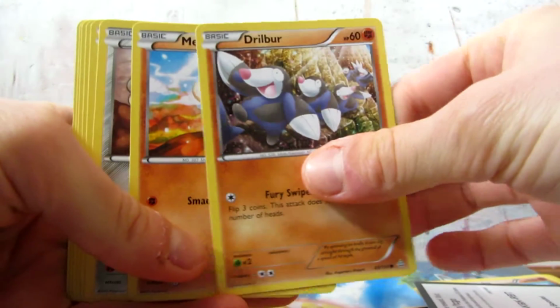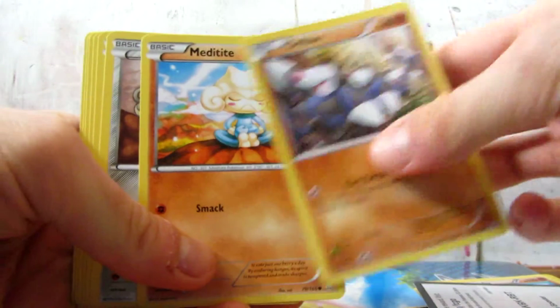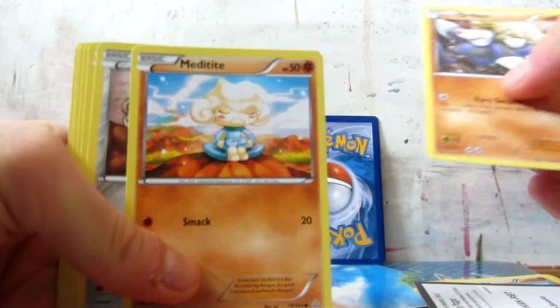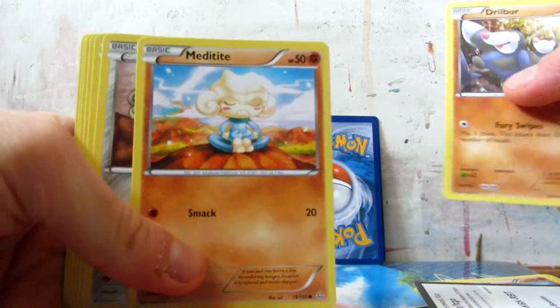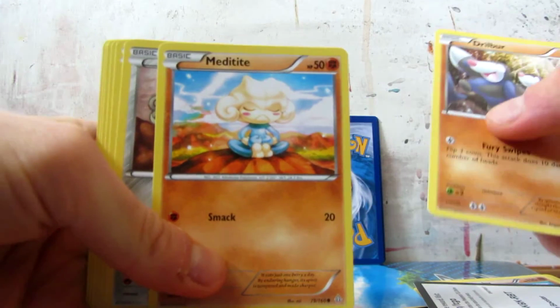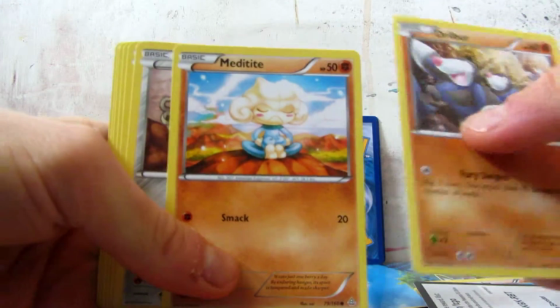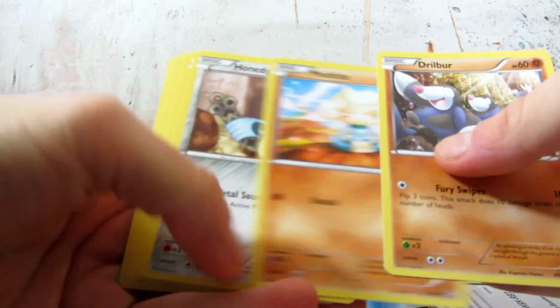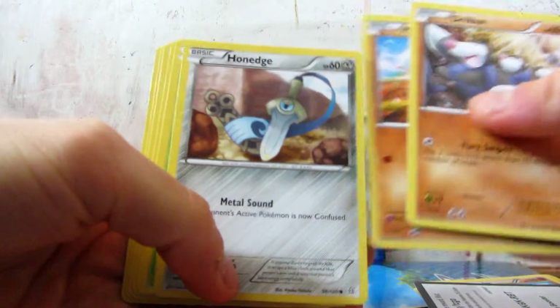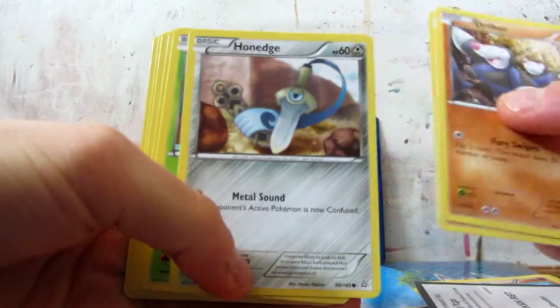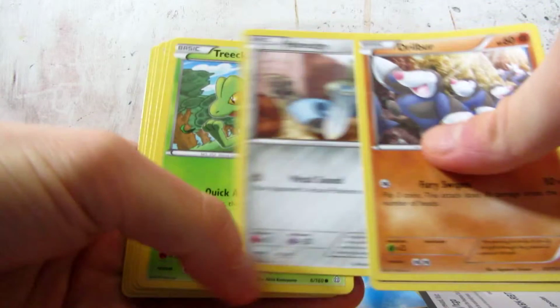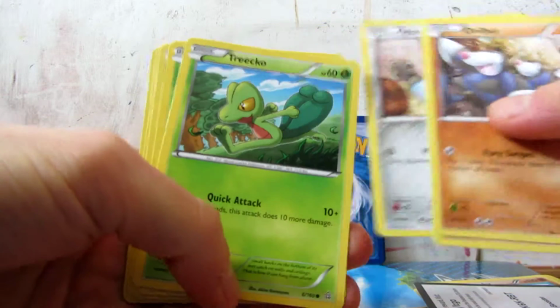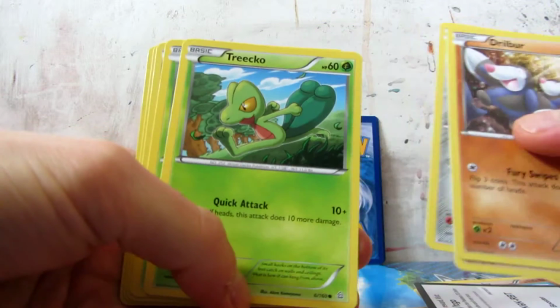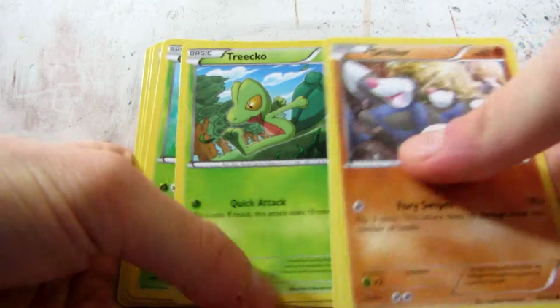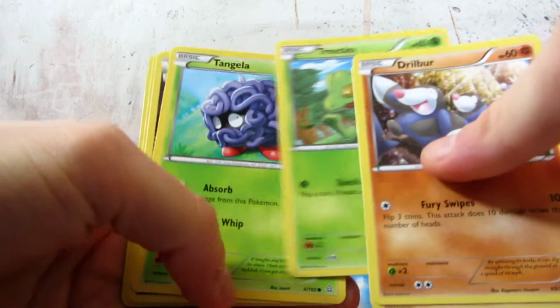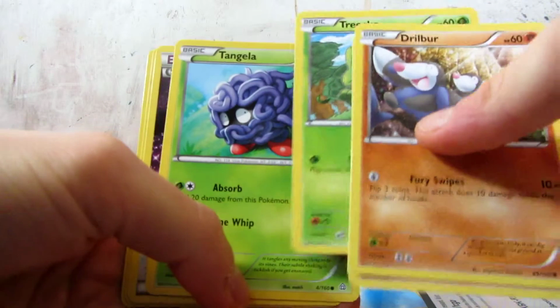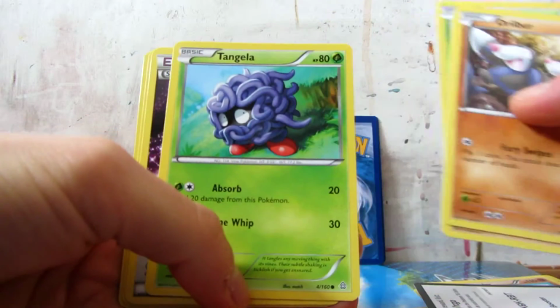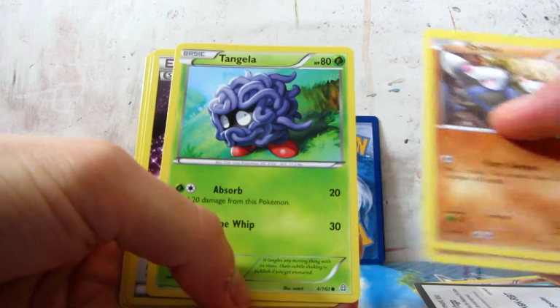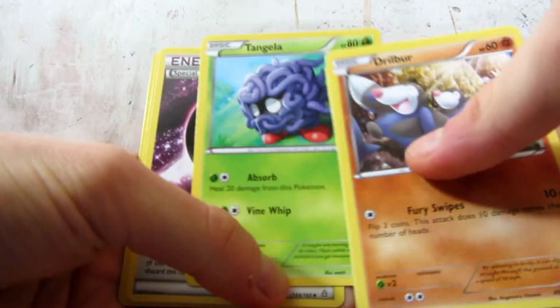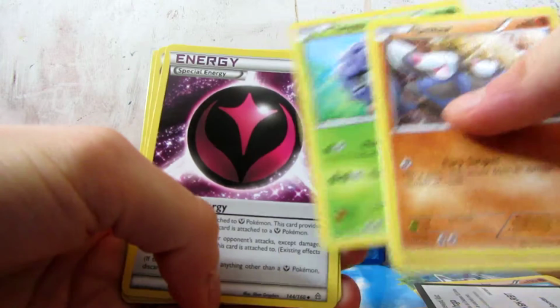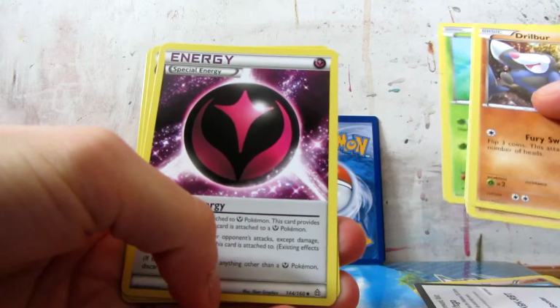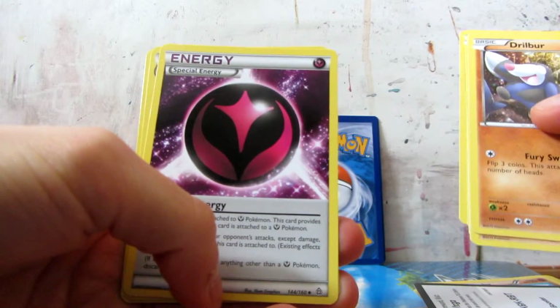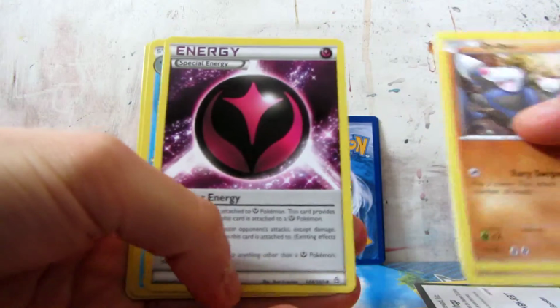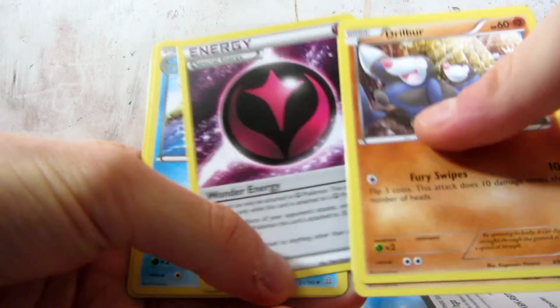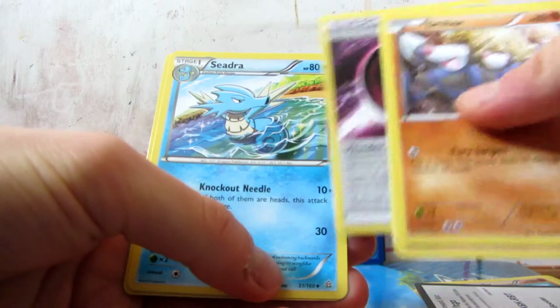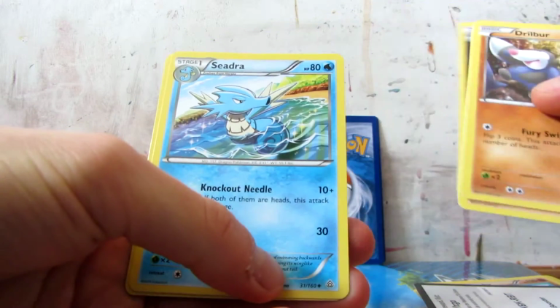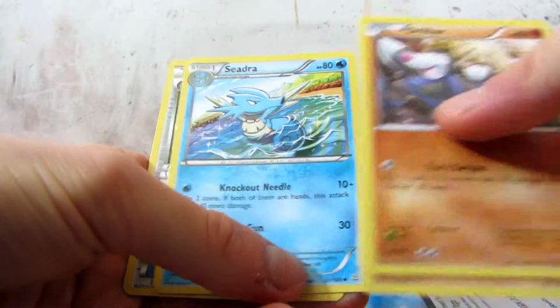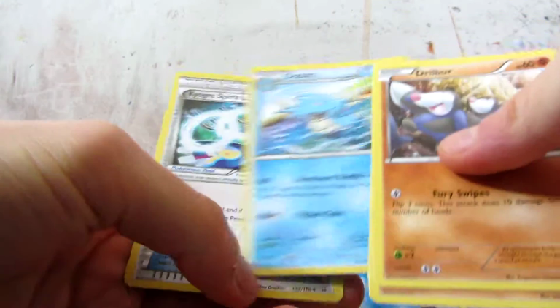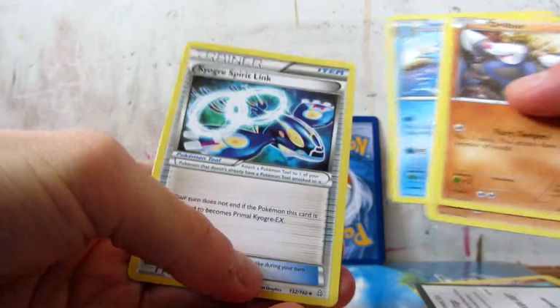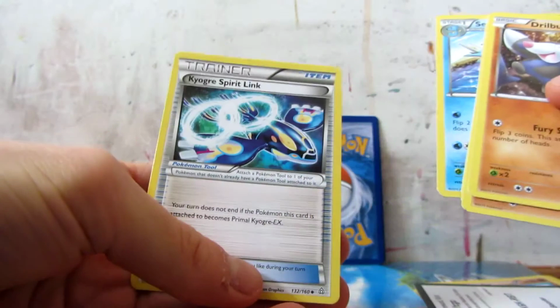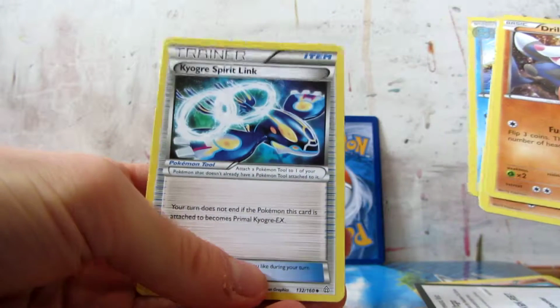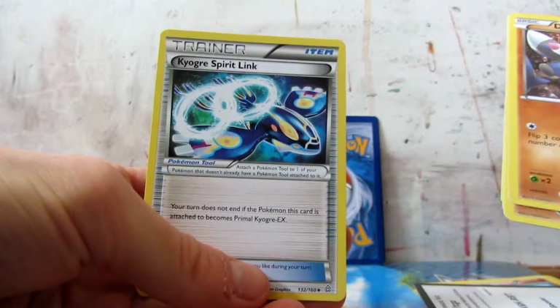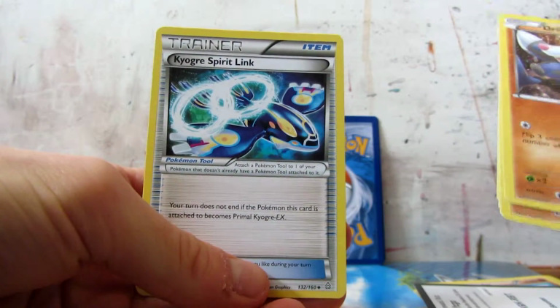Drilba, Meditite, Honedge, Trico, Tangler, Wonder Energy, Seedra and Kyogre Spirit Lick.